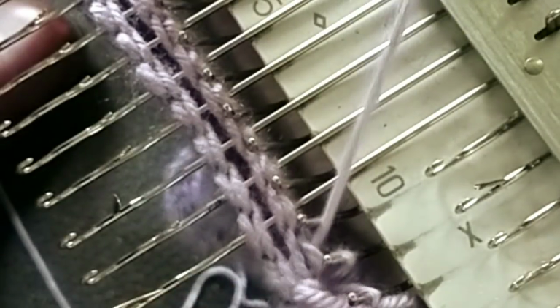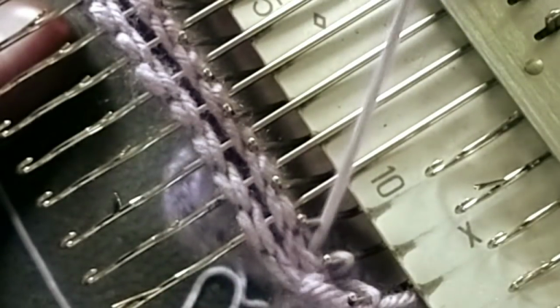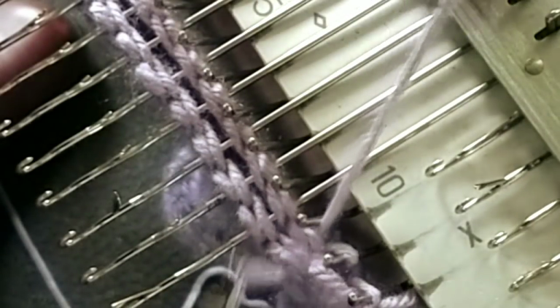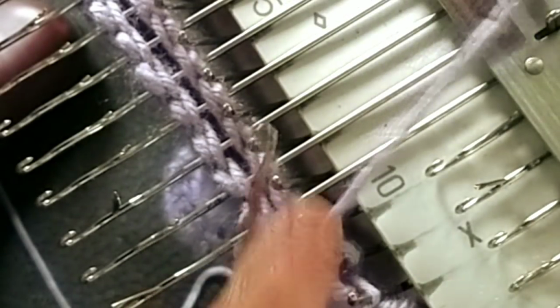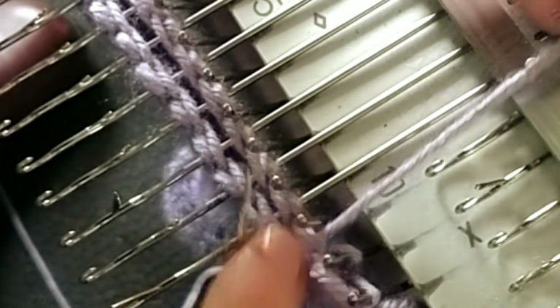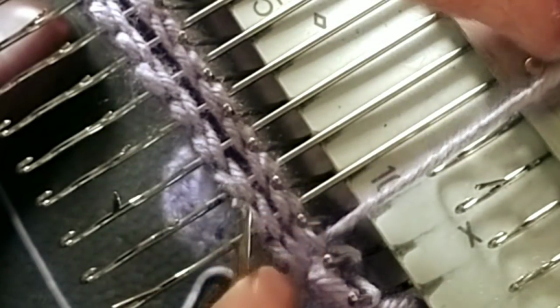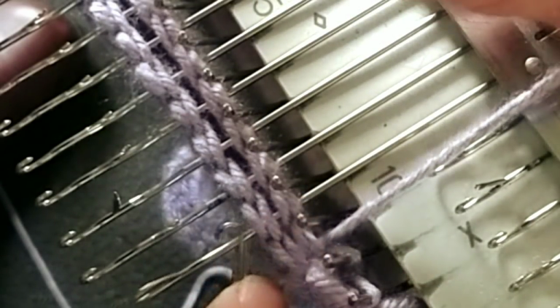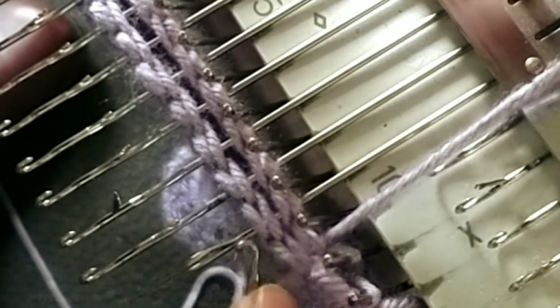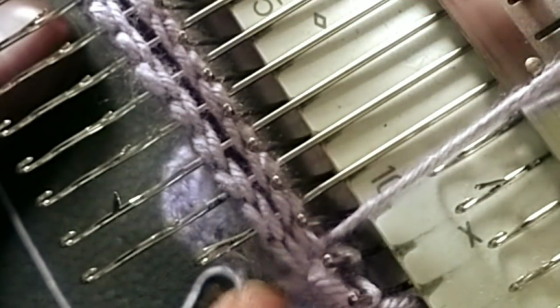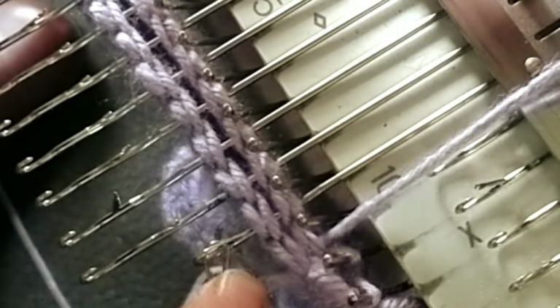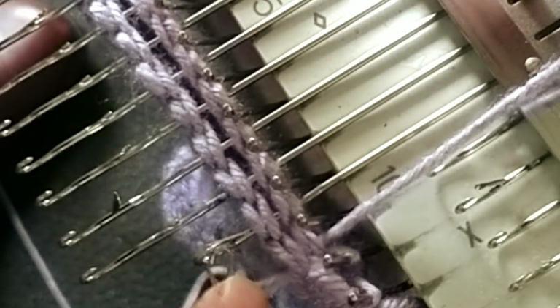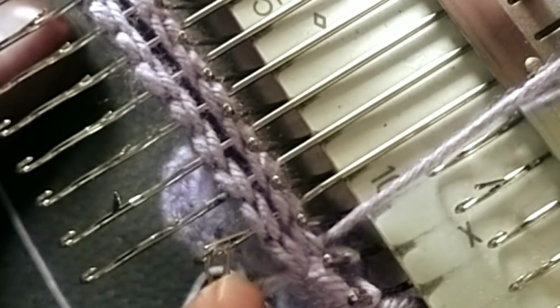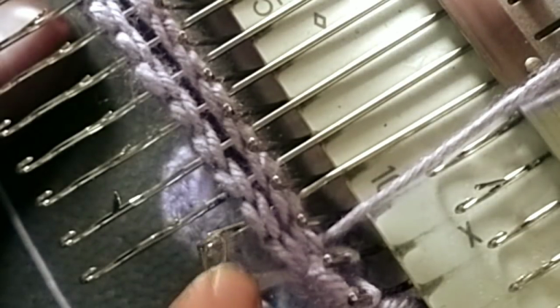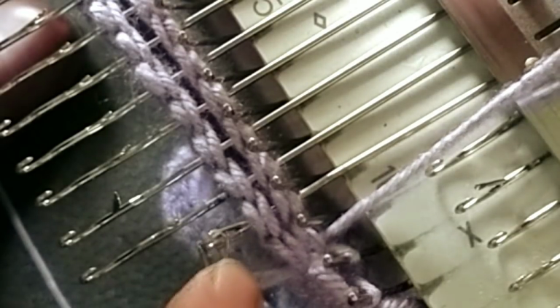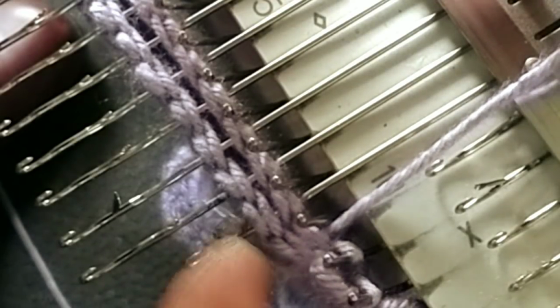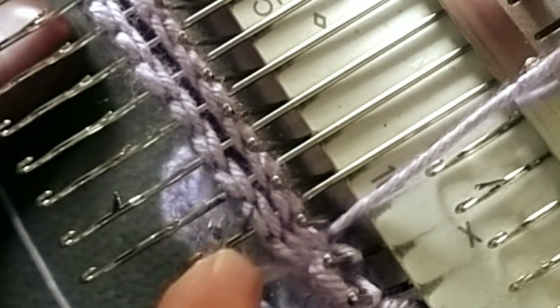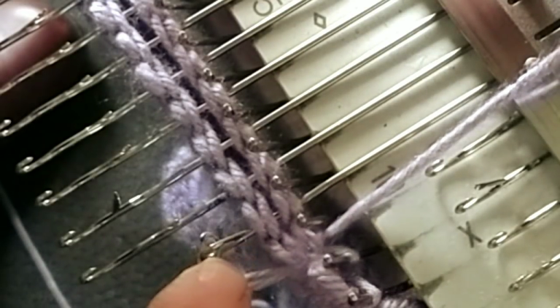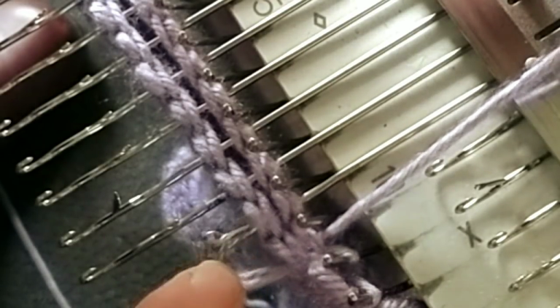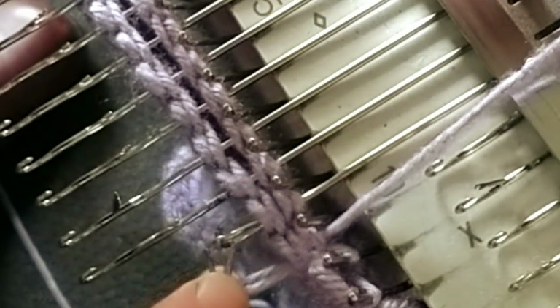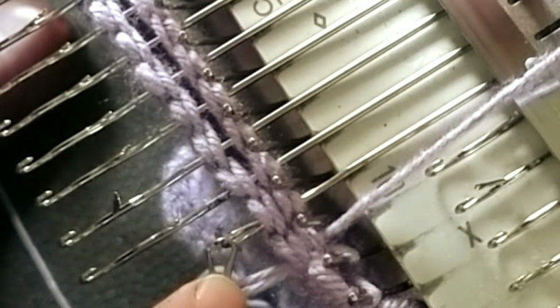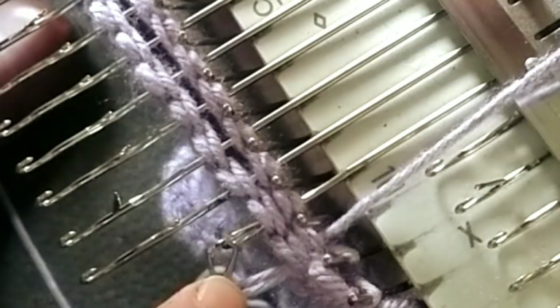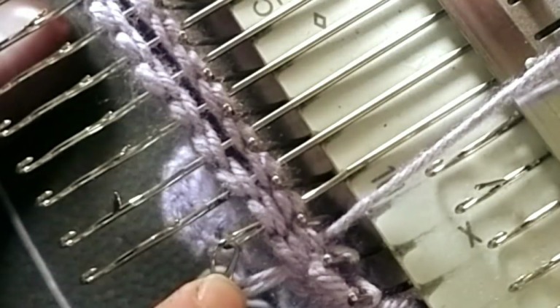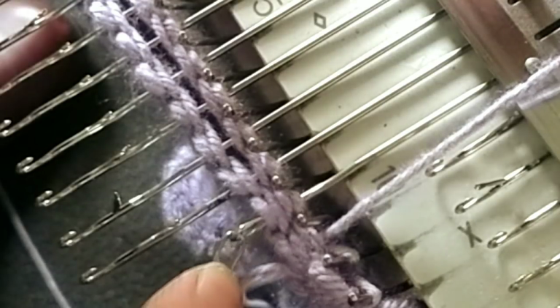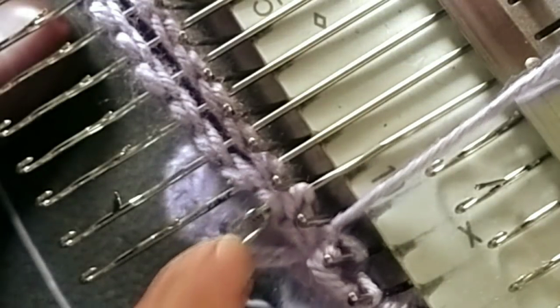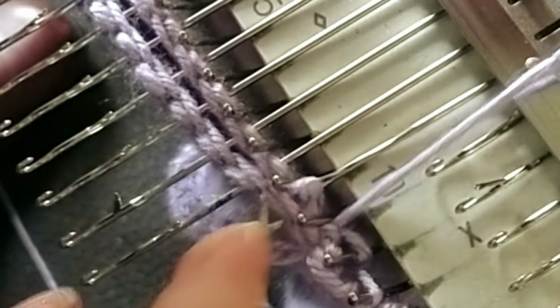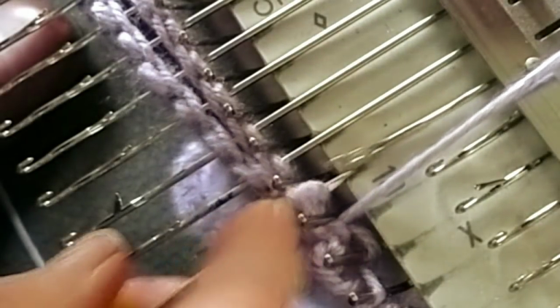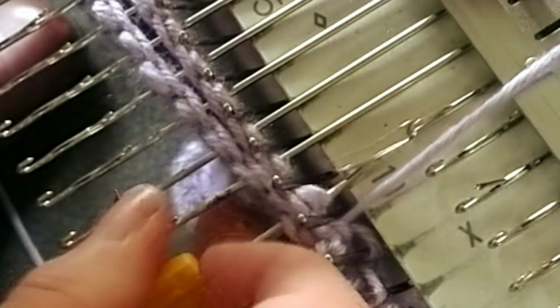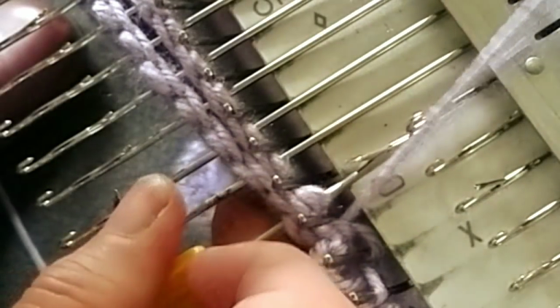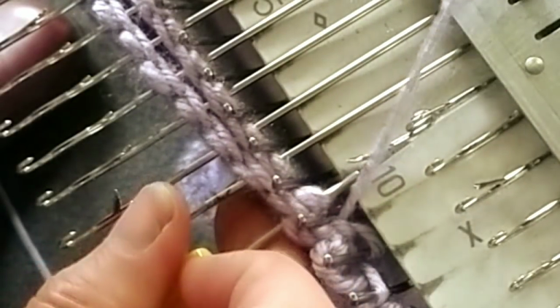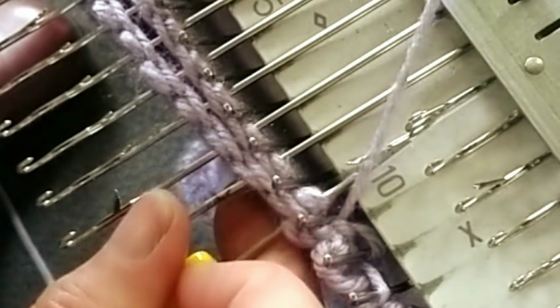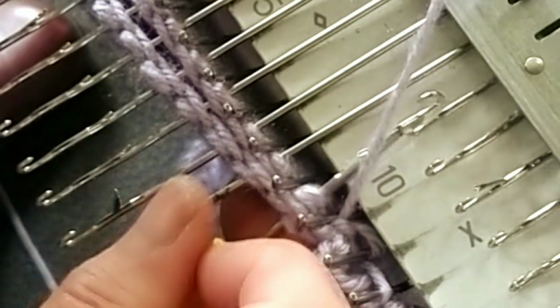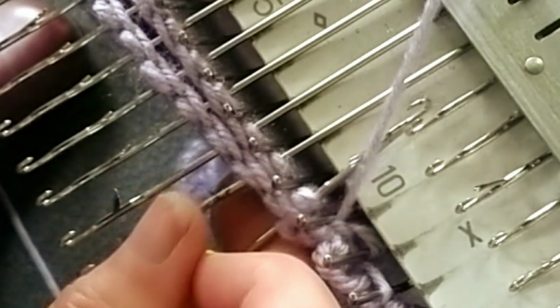Here's the same piece of film you have just seen, but I've slowed it way down and zoomed way in, so you can watch a few stitches being done in slow-mo, and I'll talk you through it.